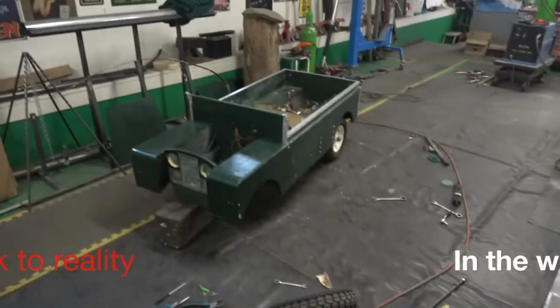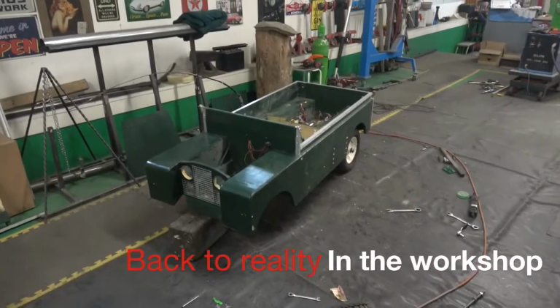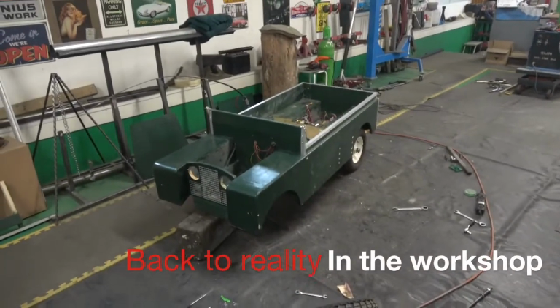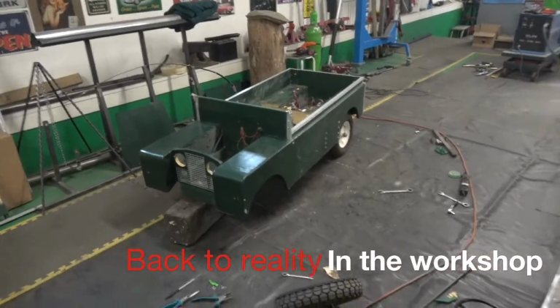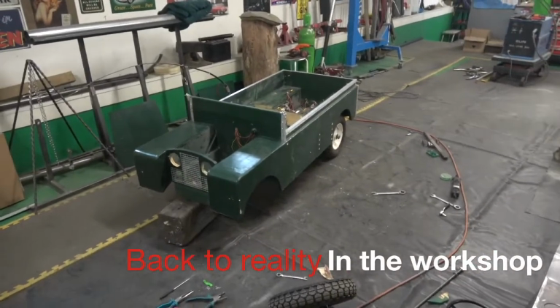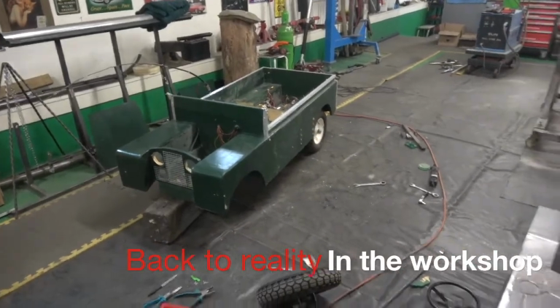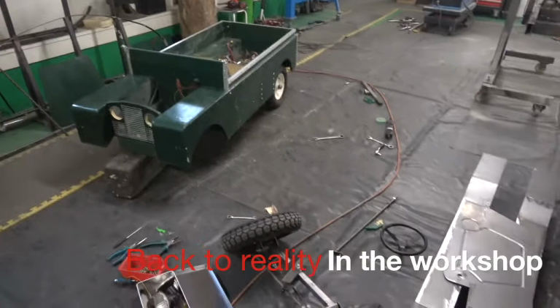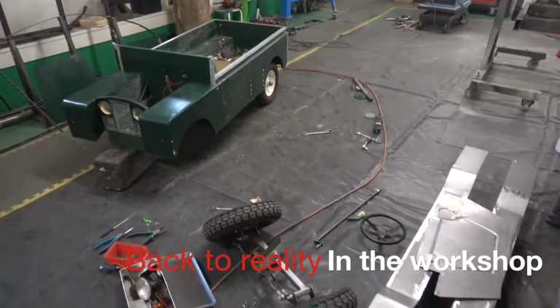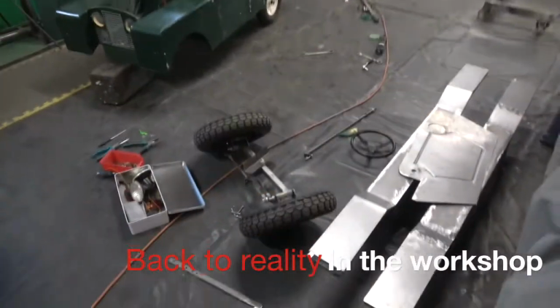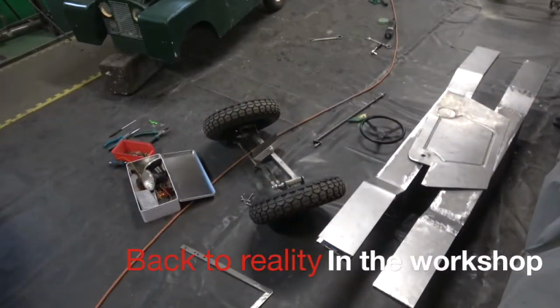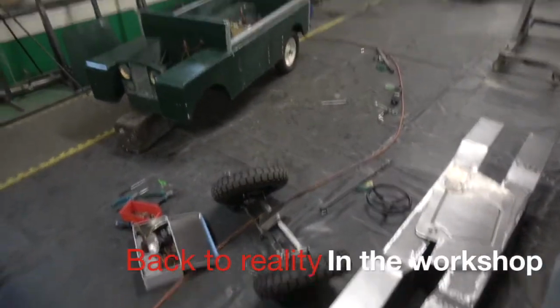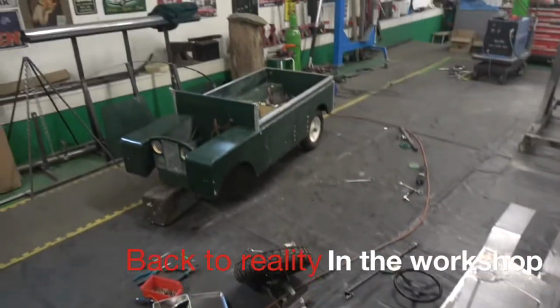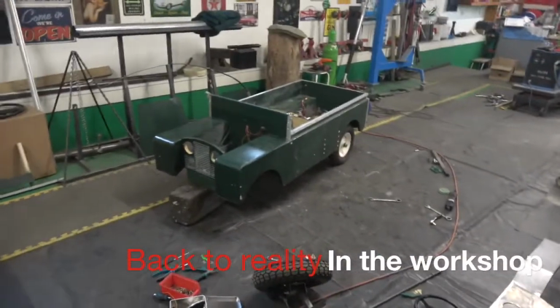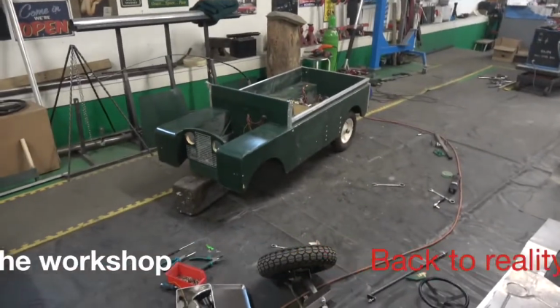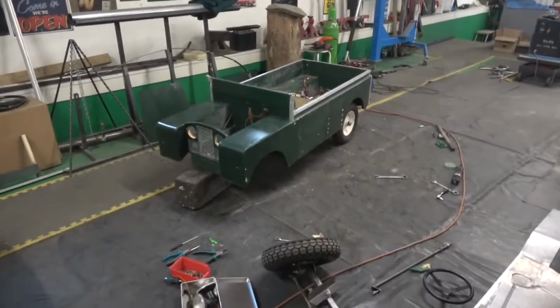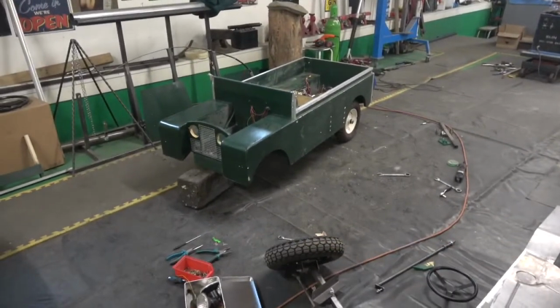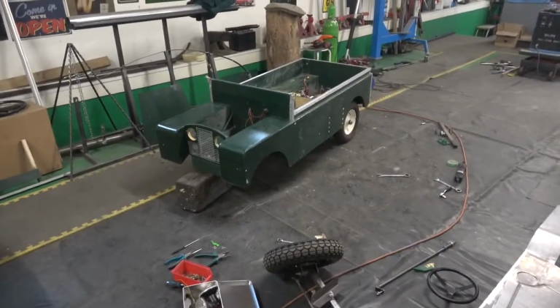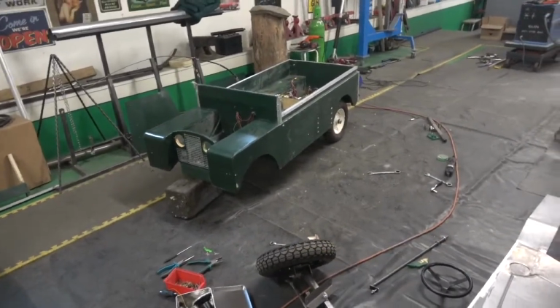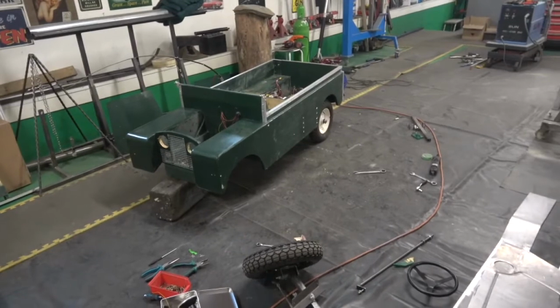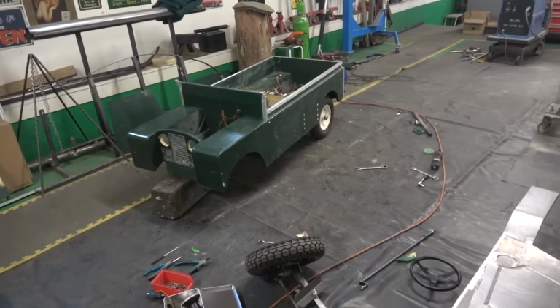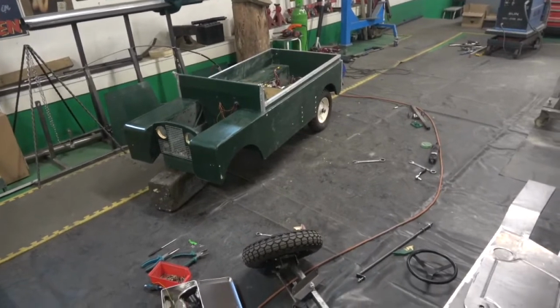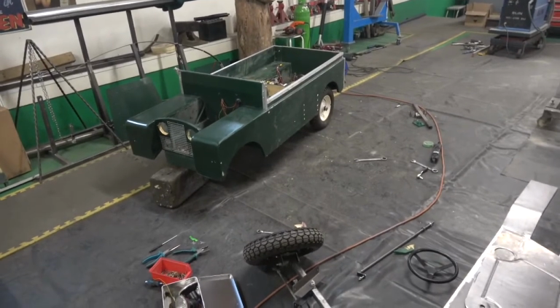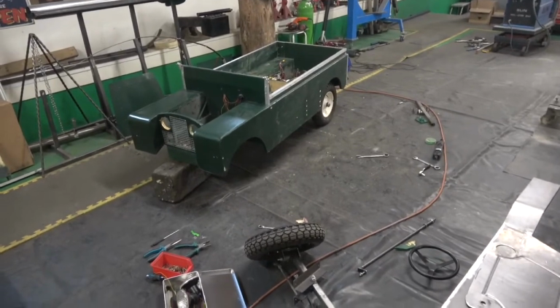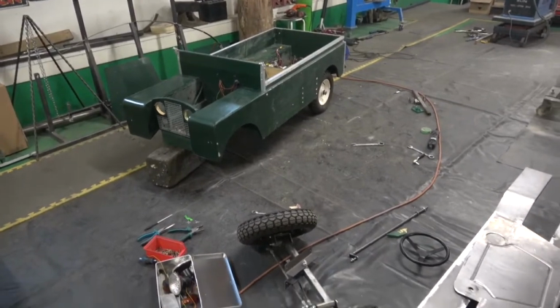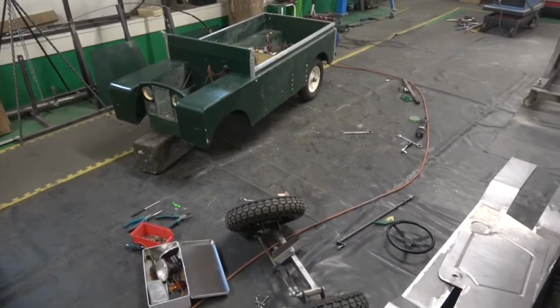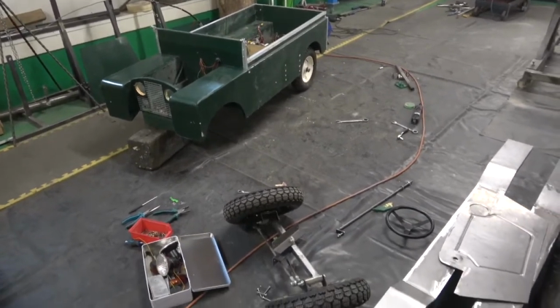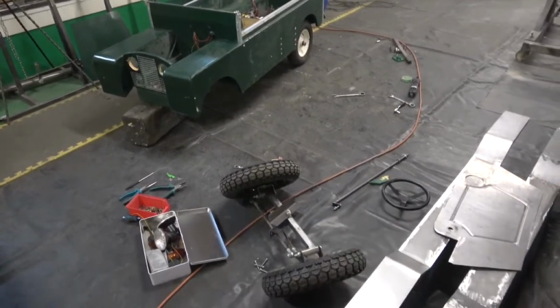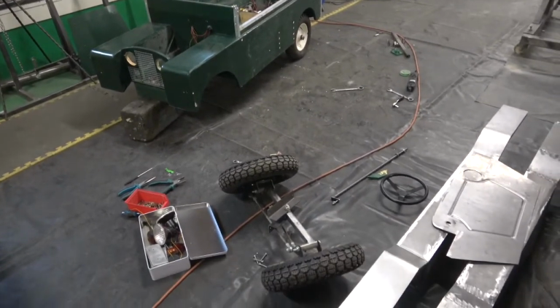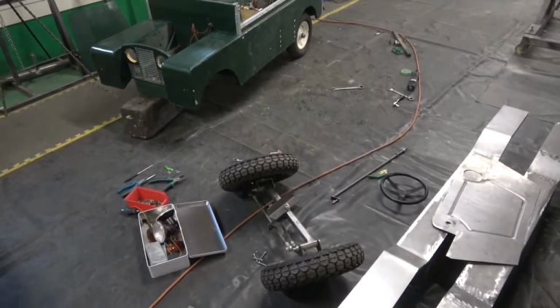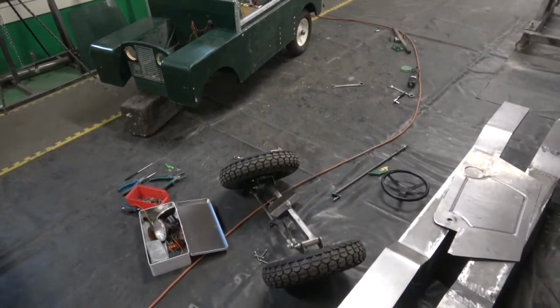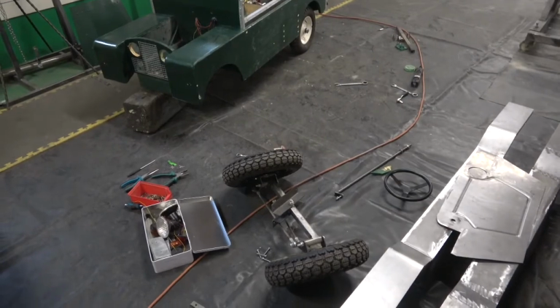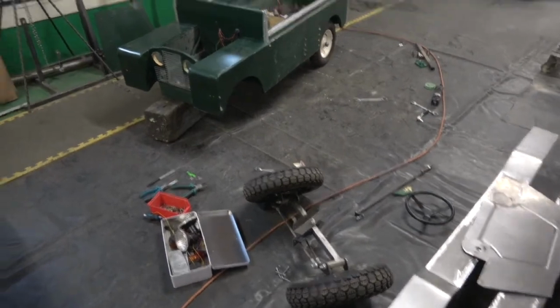I started to take this apart. I didn't realise just how many screws I'd put in it when I made the body. Not got them all out yet, and I think we're up around the 200 mark. It's unbelievable — I didn't realise how well made it was.